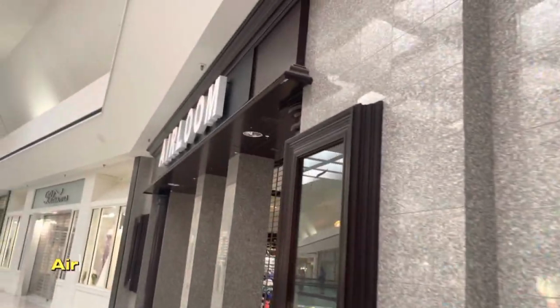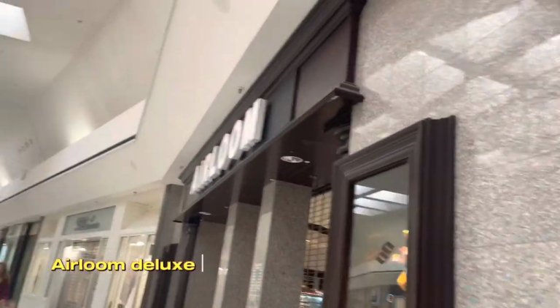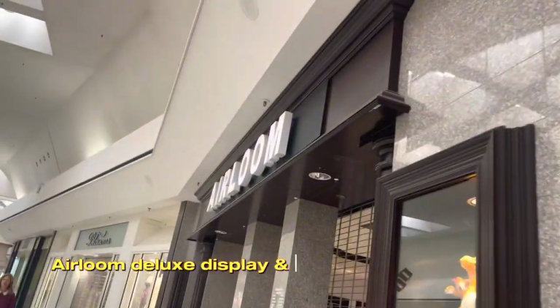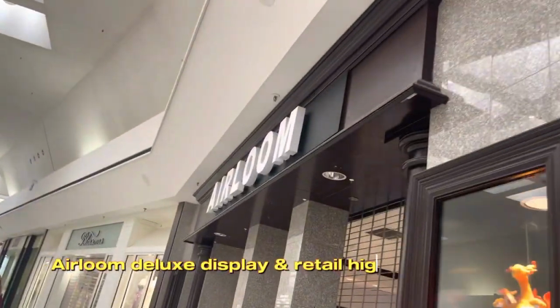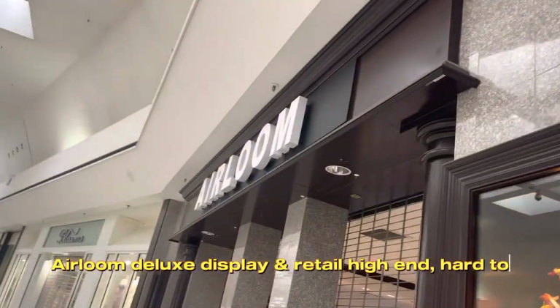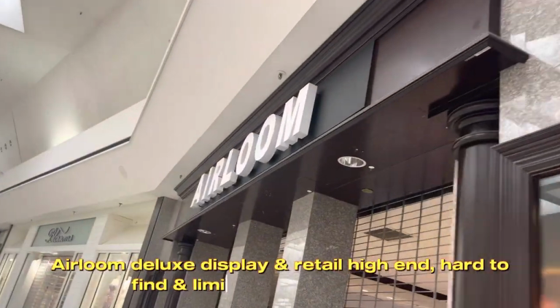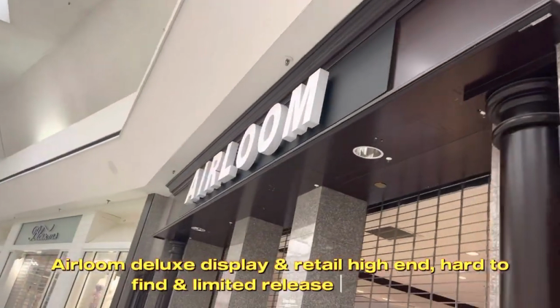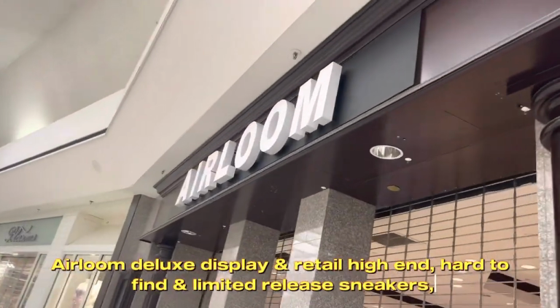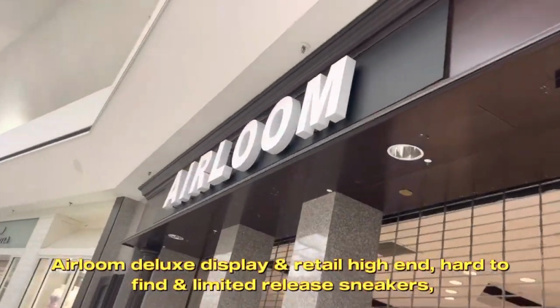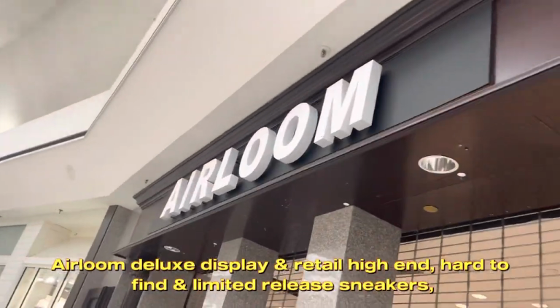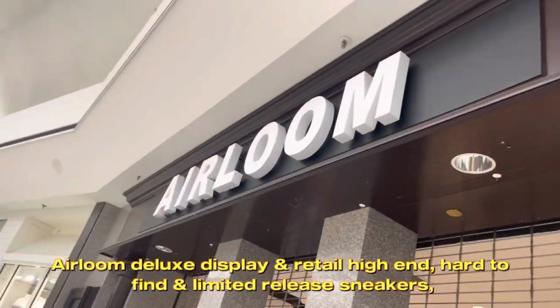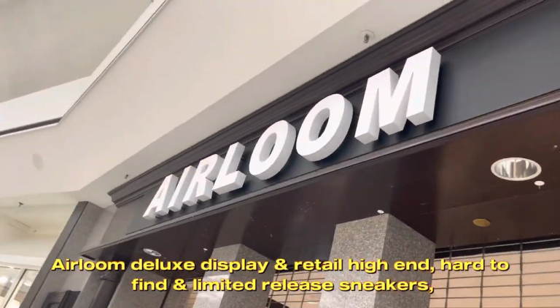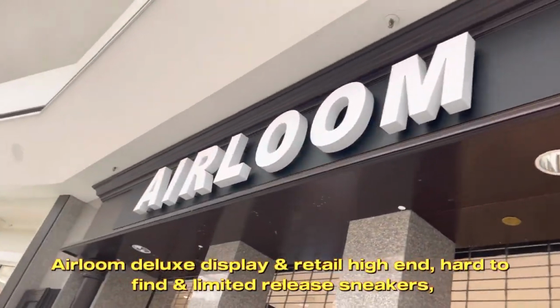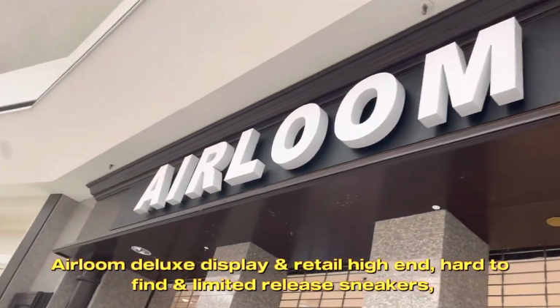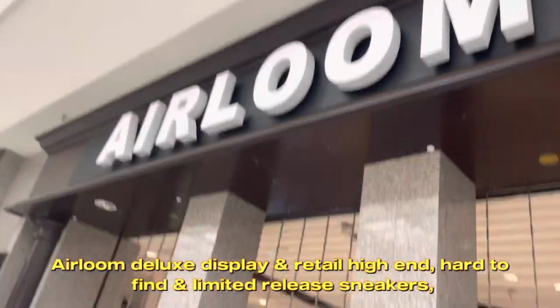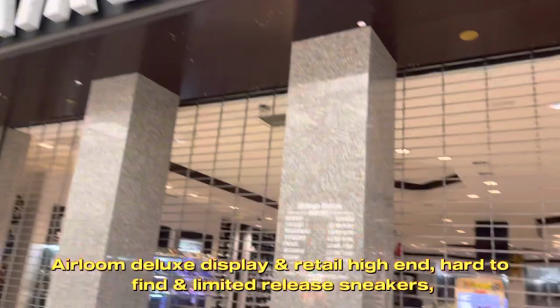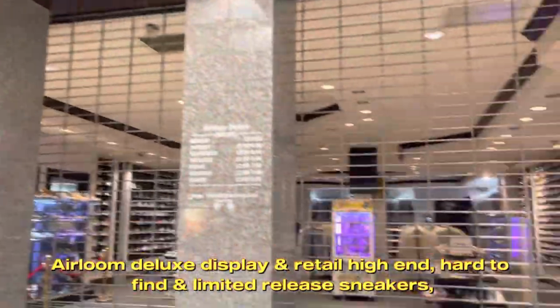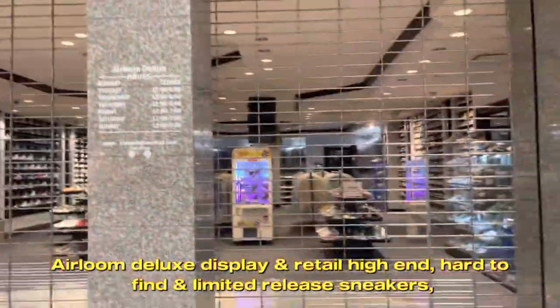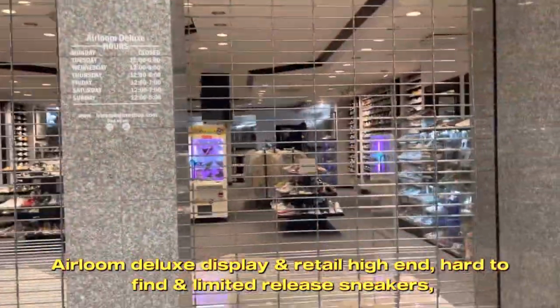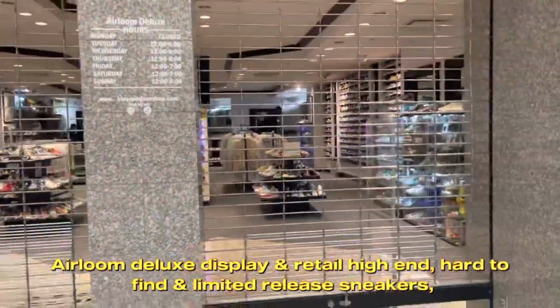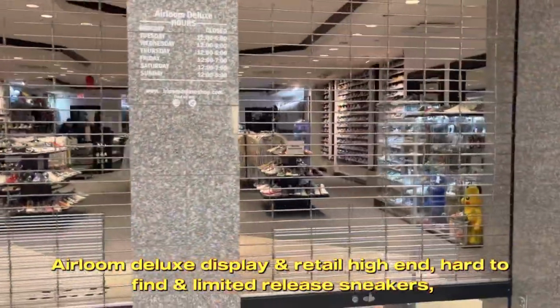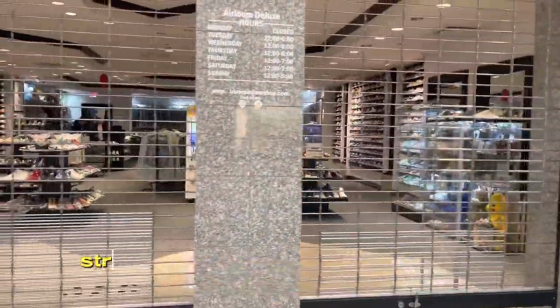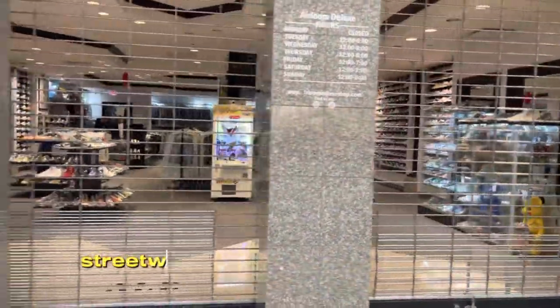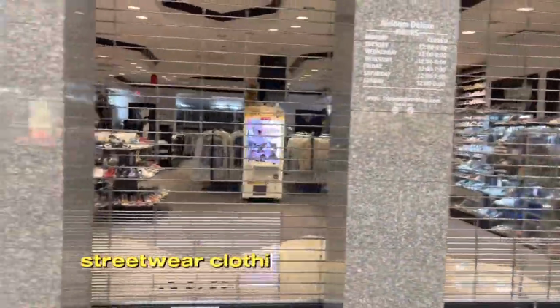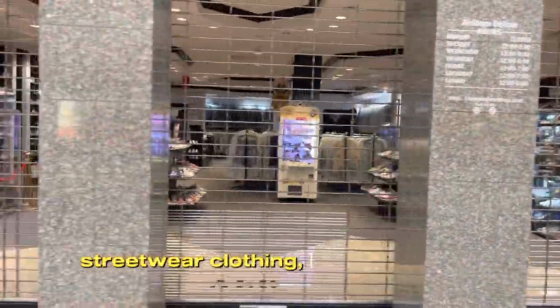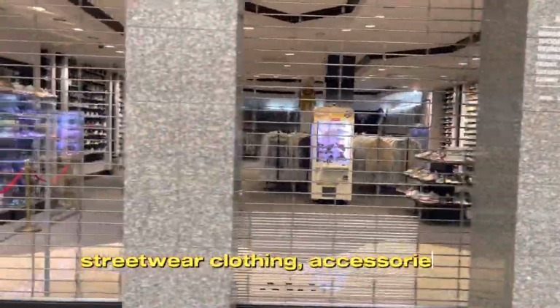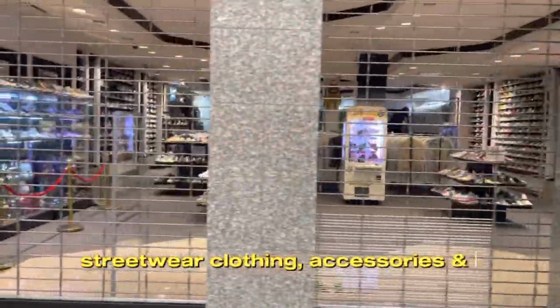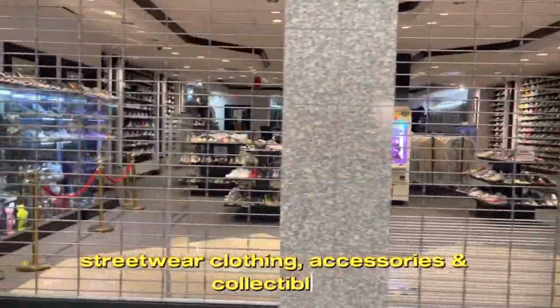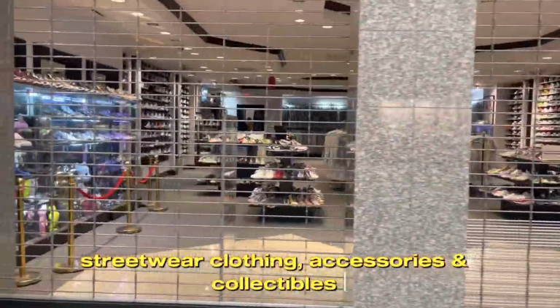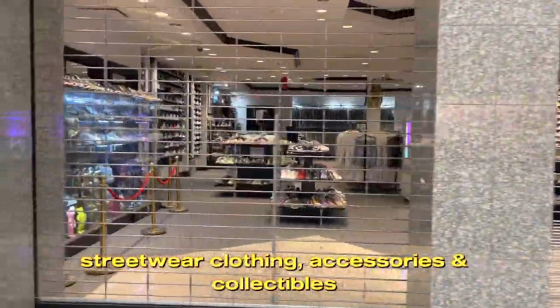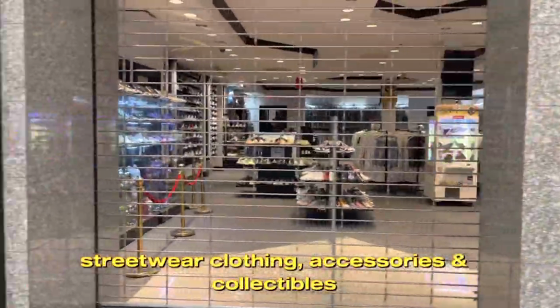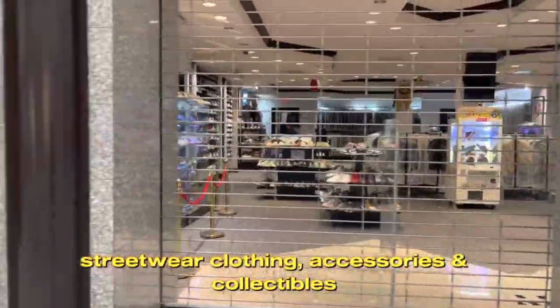Heirloom Deluxe Display and Retail is a high-end store featuring hard-to-find and limited-release sneakers, streetwear clothing, accessories and collectibles.